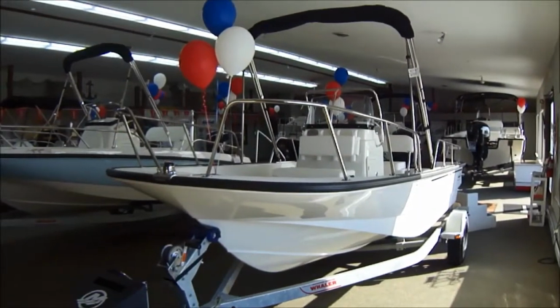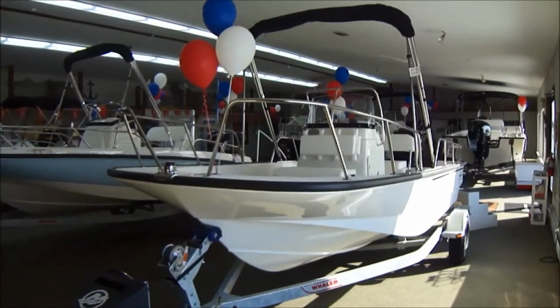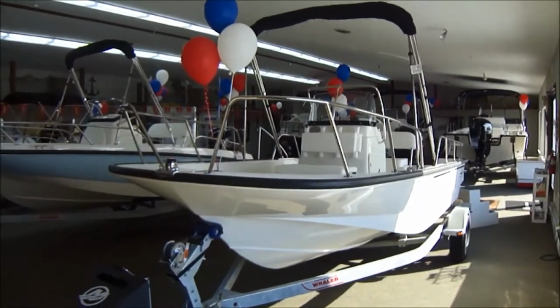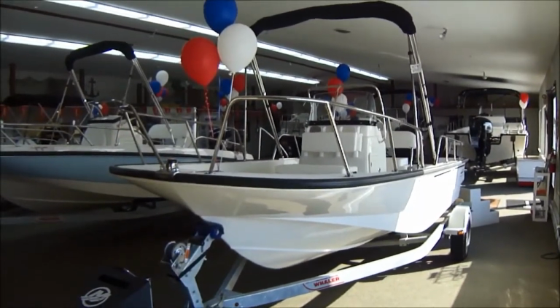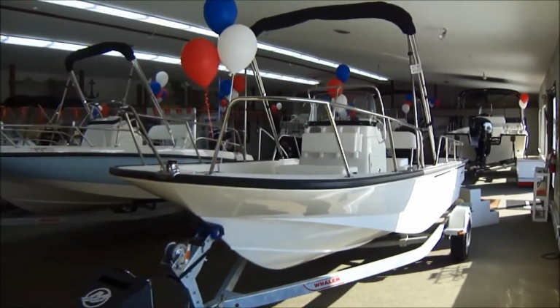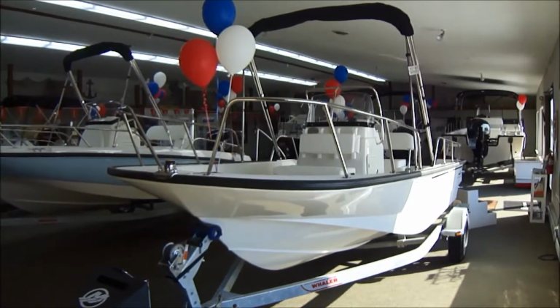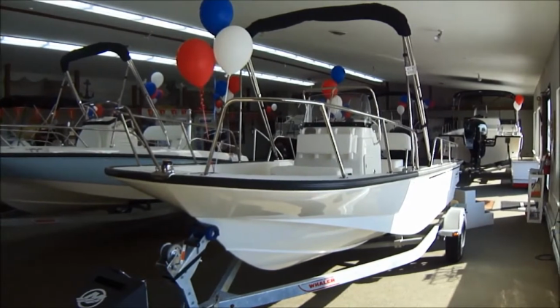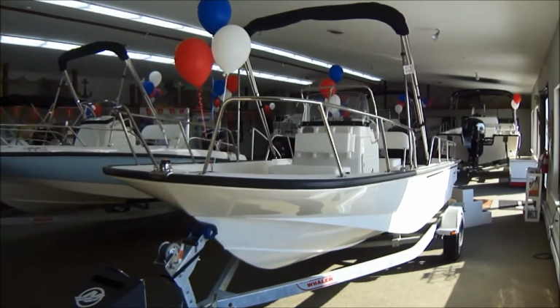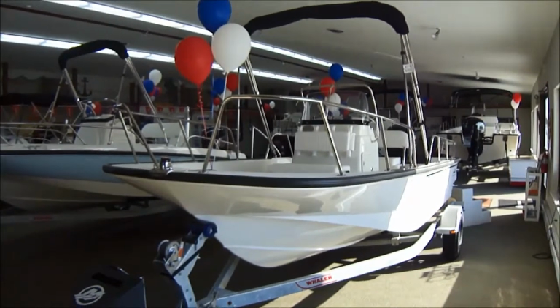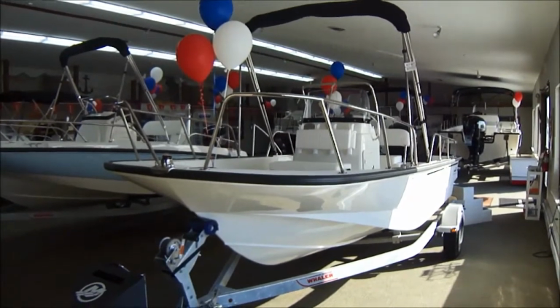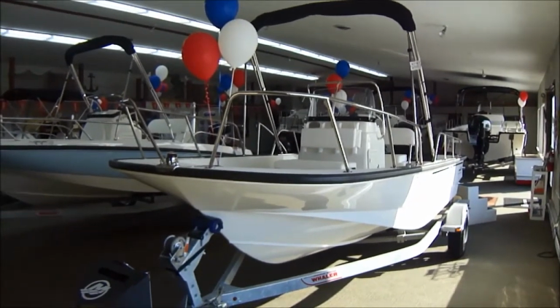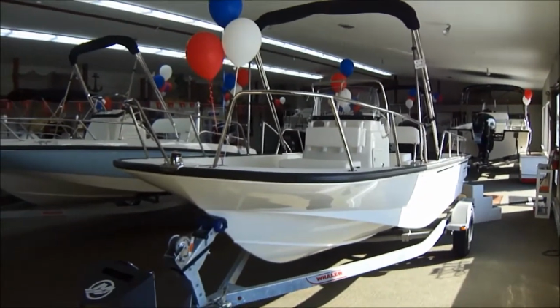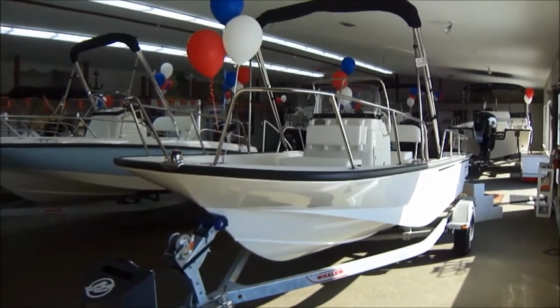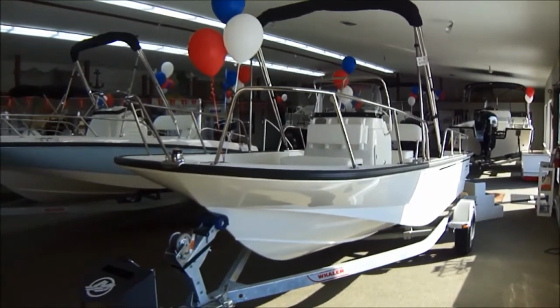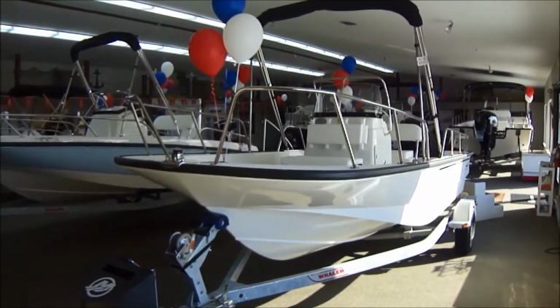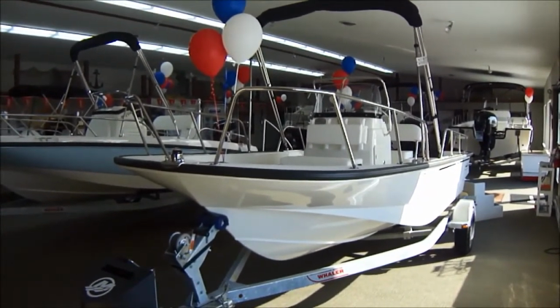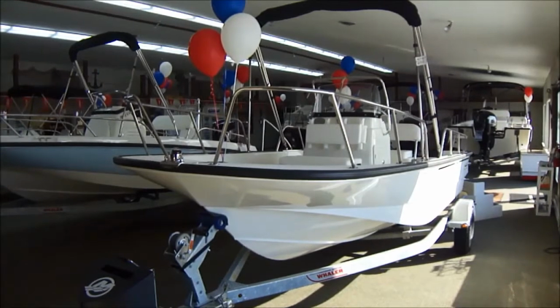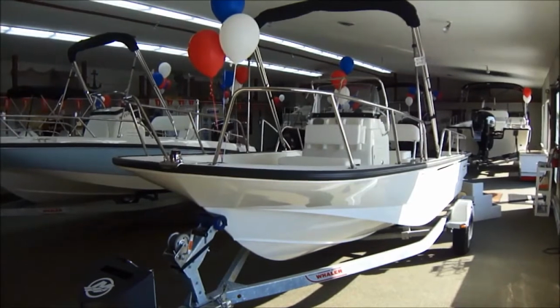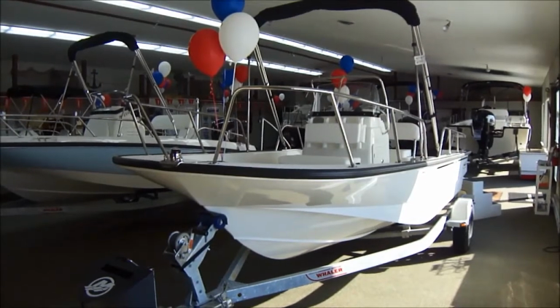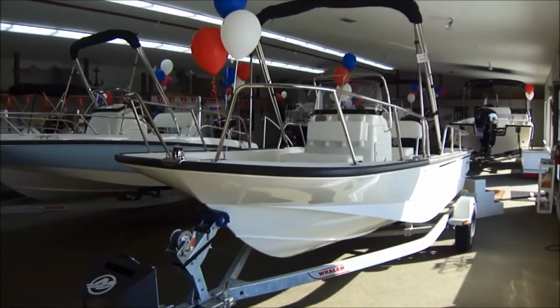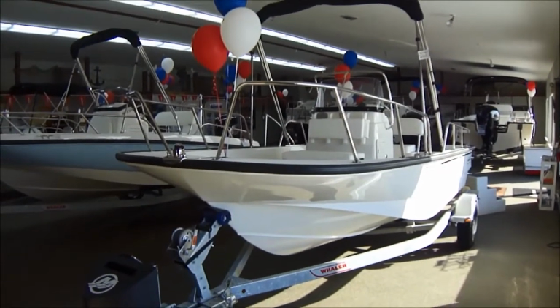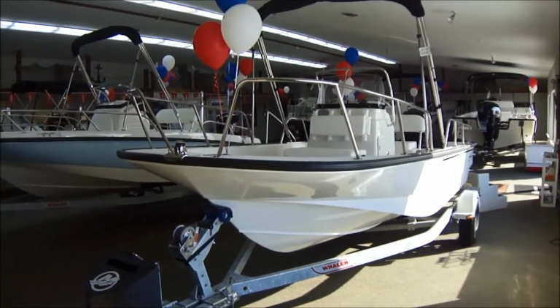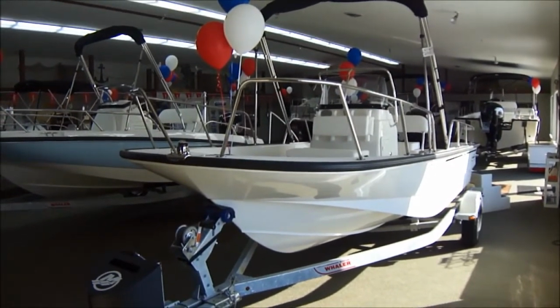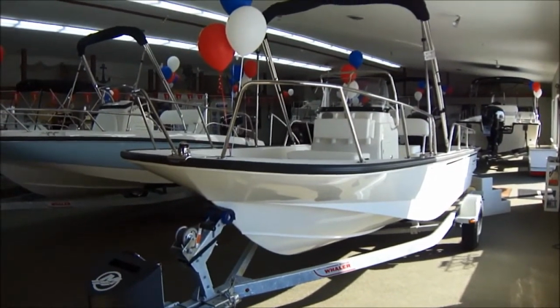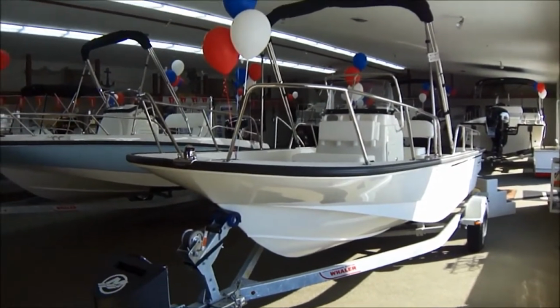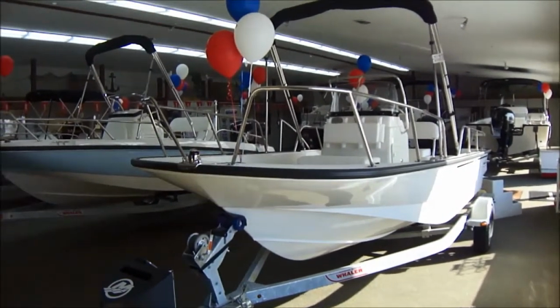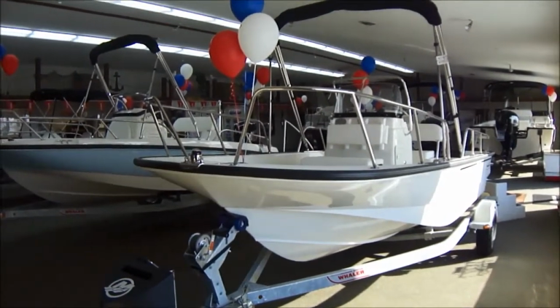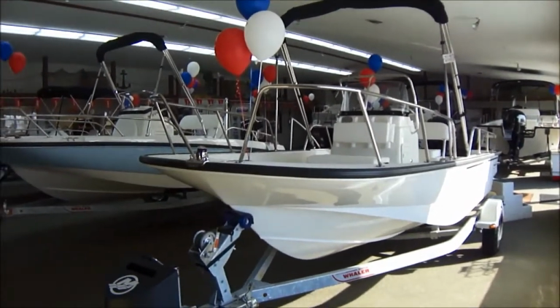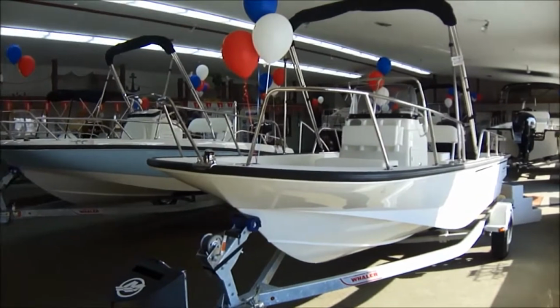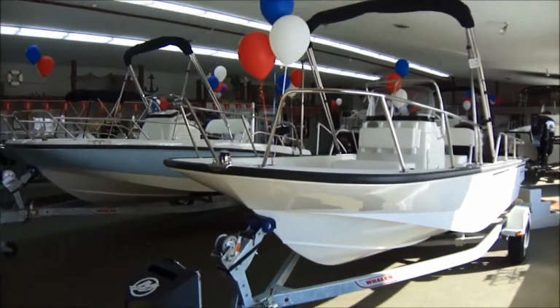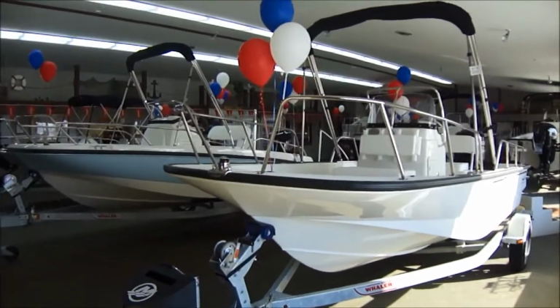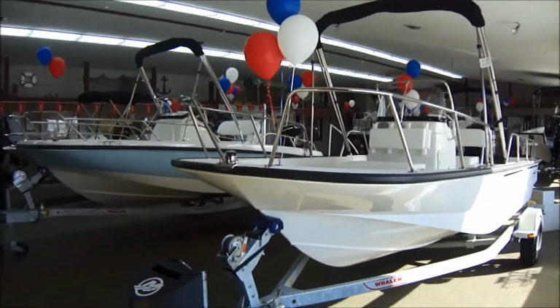Hi folks, Jason Clemens here from Clemens Boats in Sandusky, Ohio. Today we're taking a look at our 2015 Boston Whaler 170 Montauk, probably the most popular Whaler ever sold.